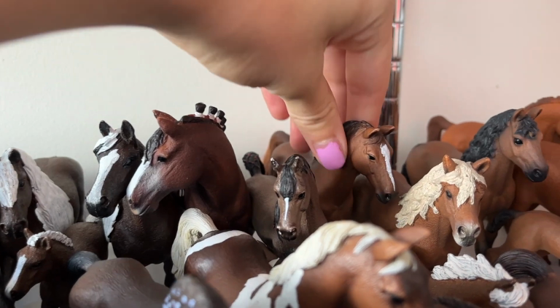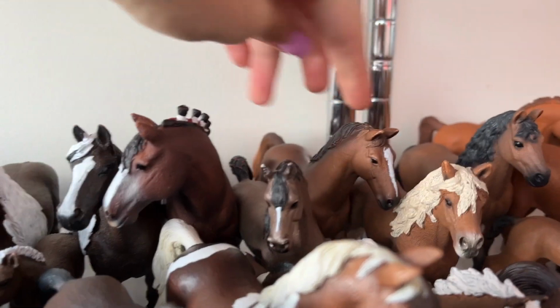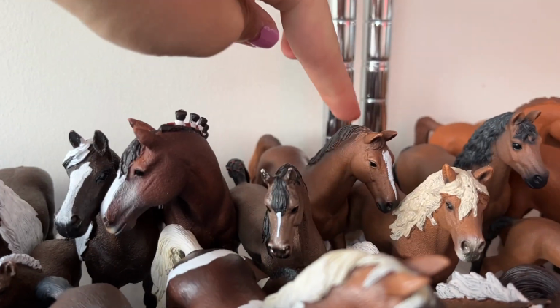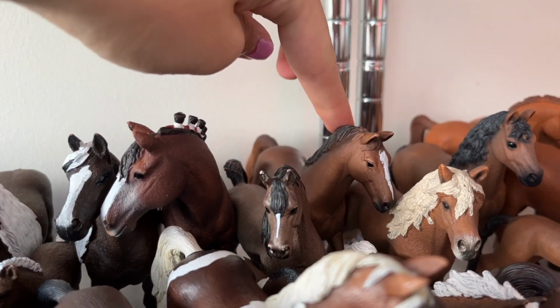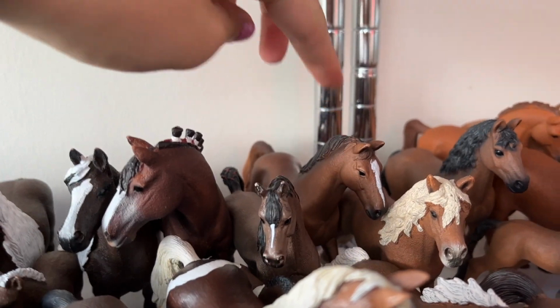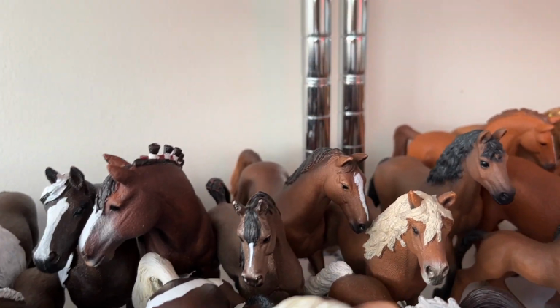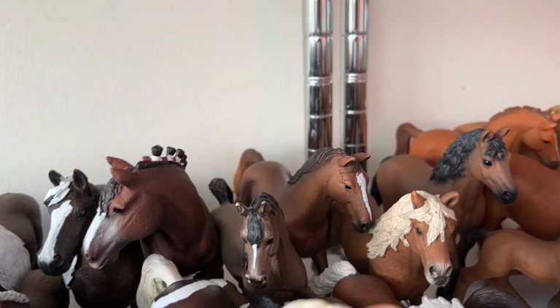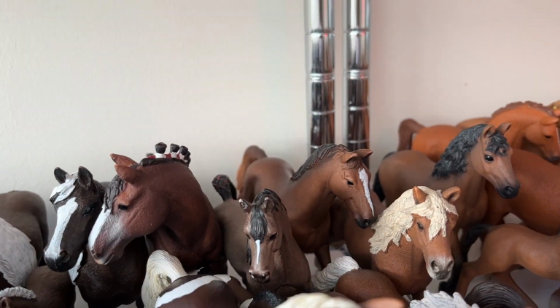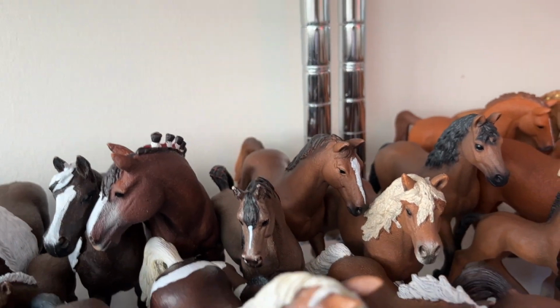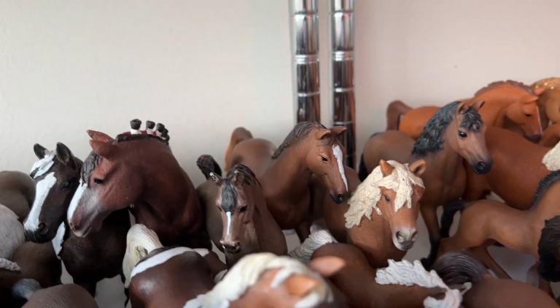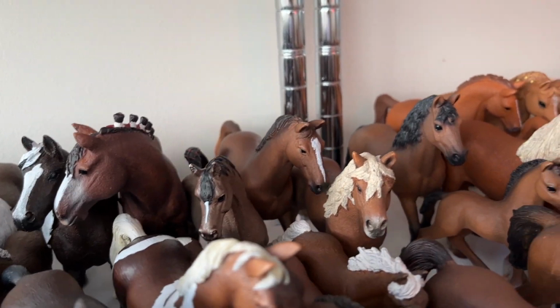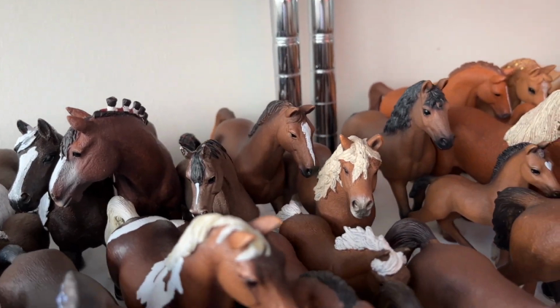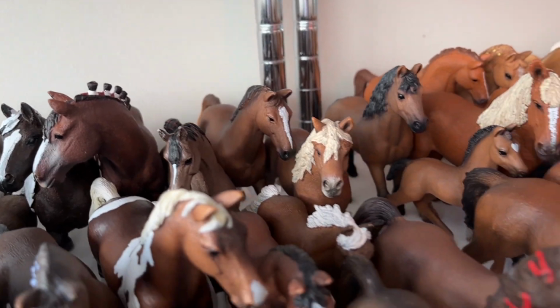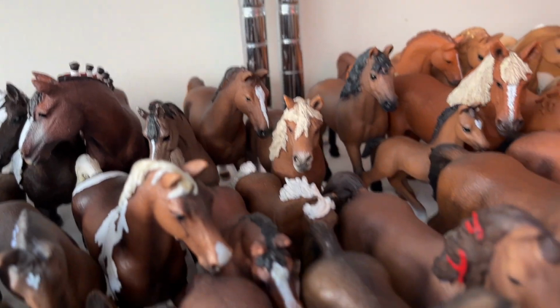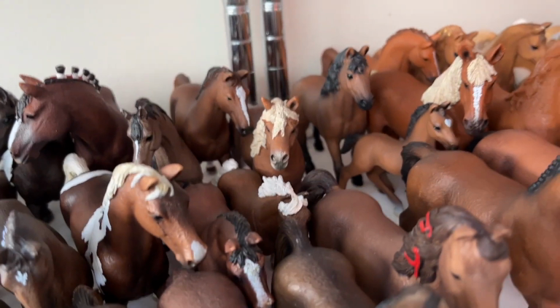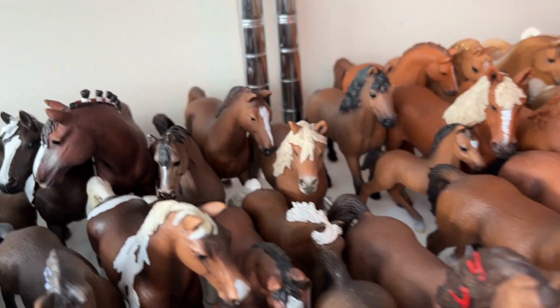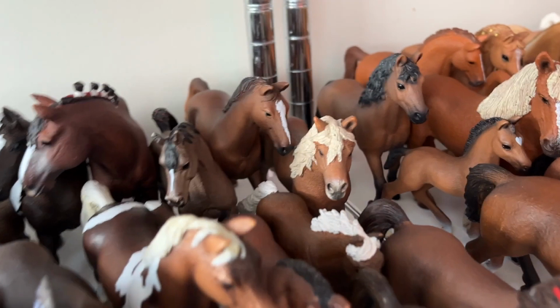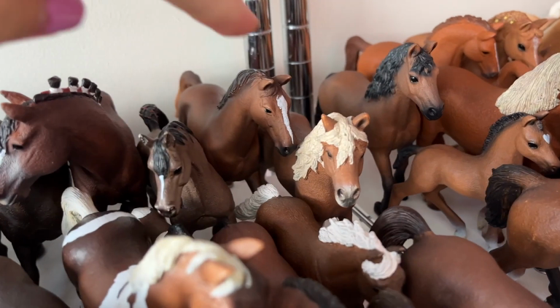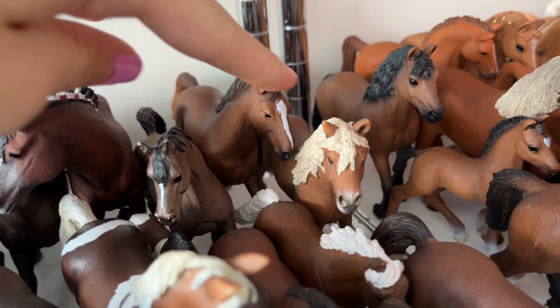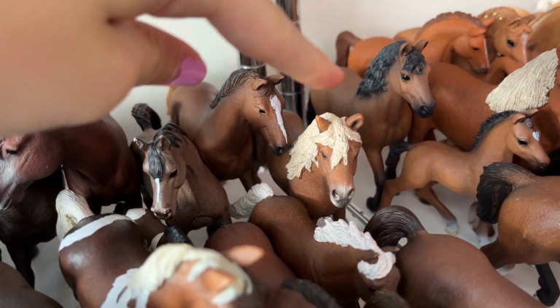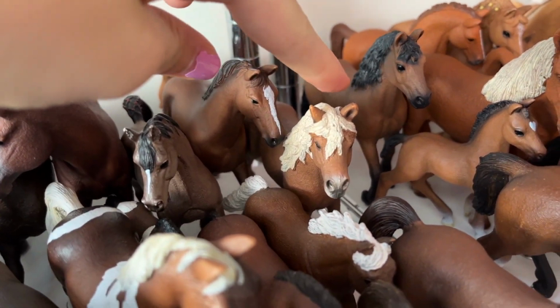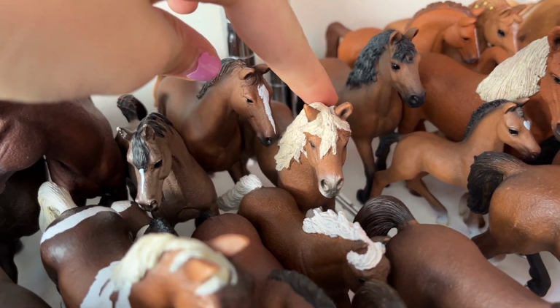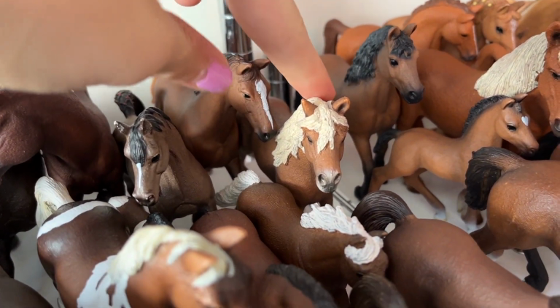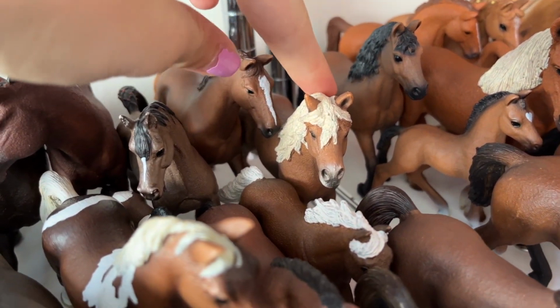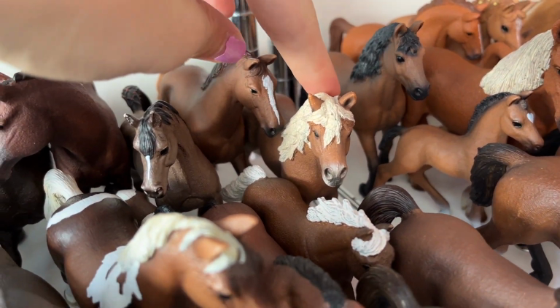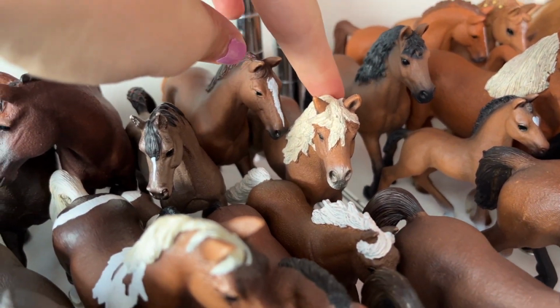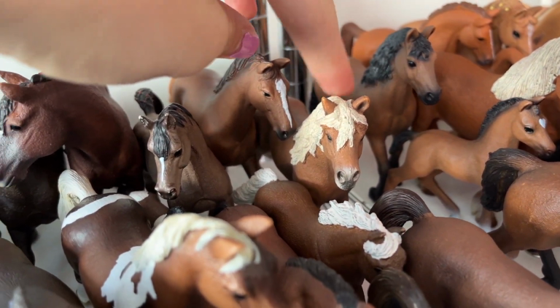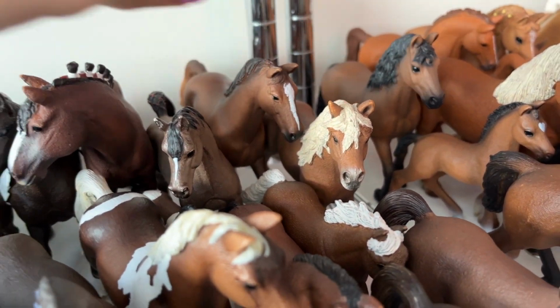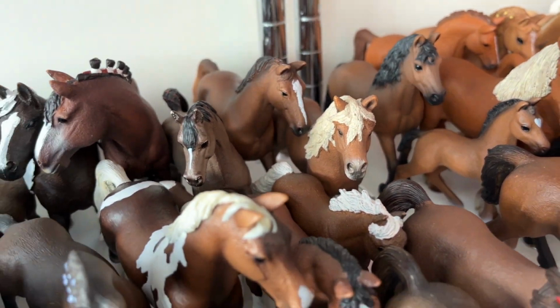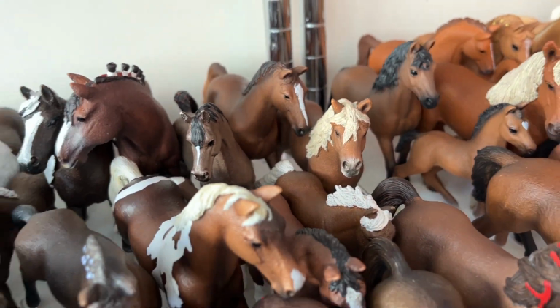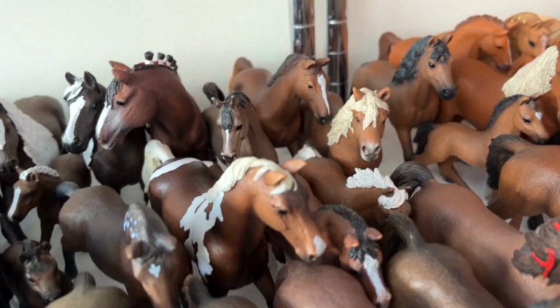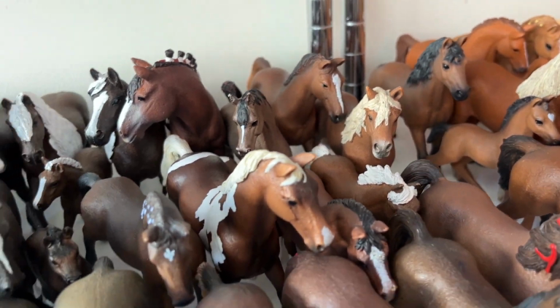And this guy is Mabel, he's the Trakehner stallion. And to finish off this part, we have Hazel, the Haflinger stallion.